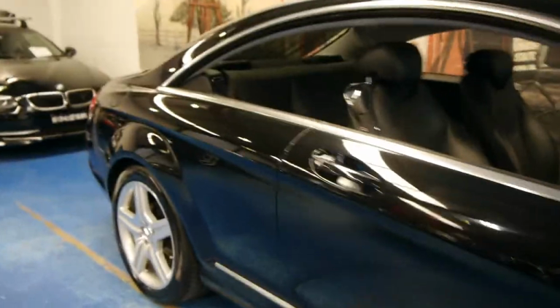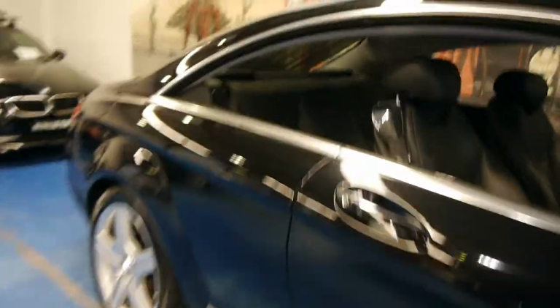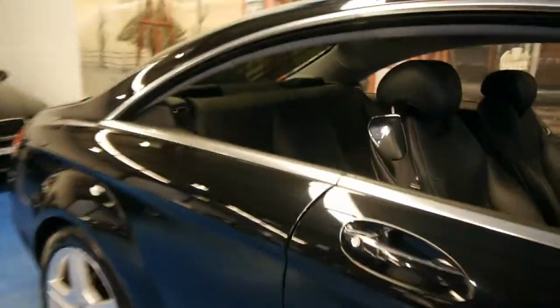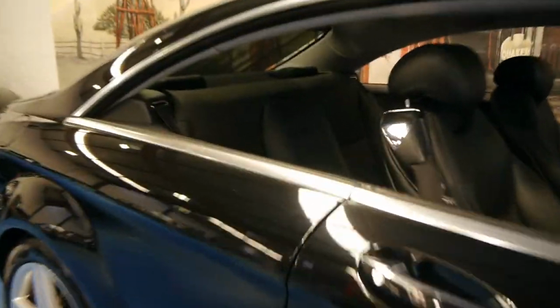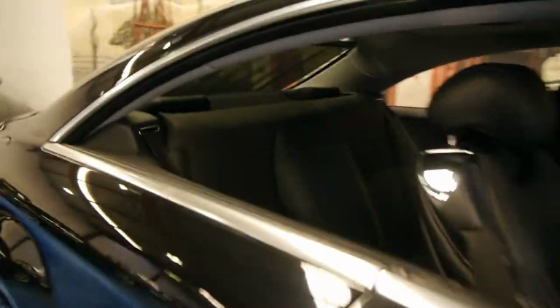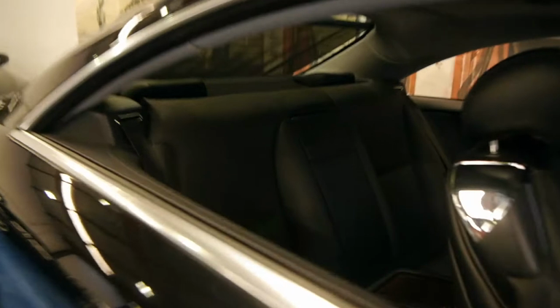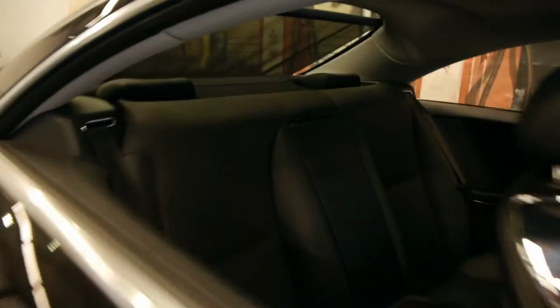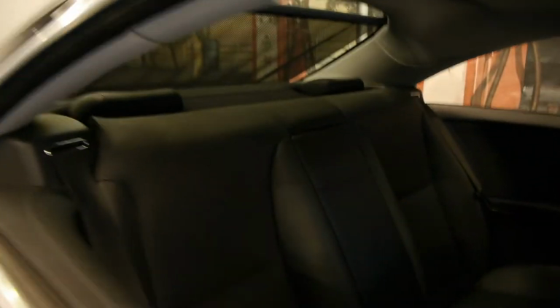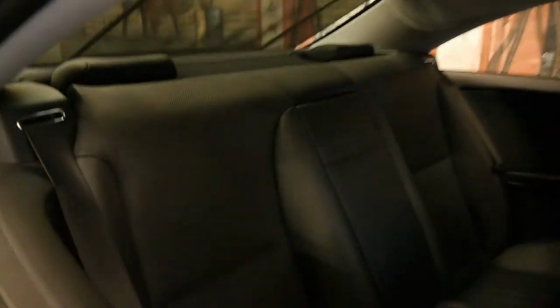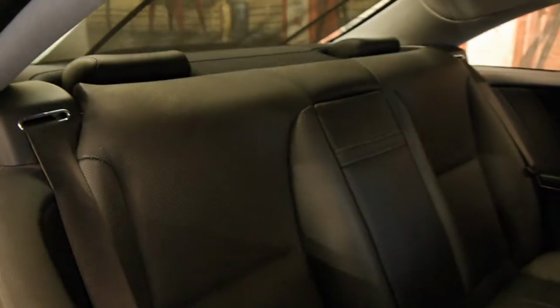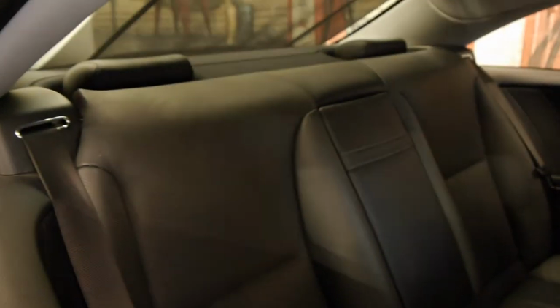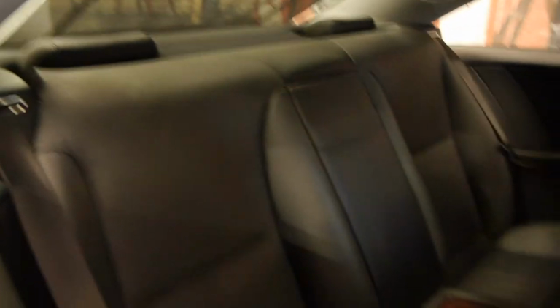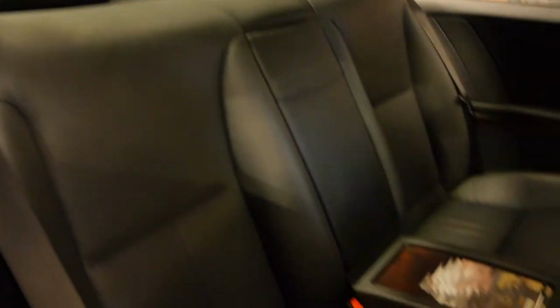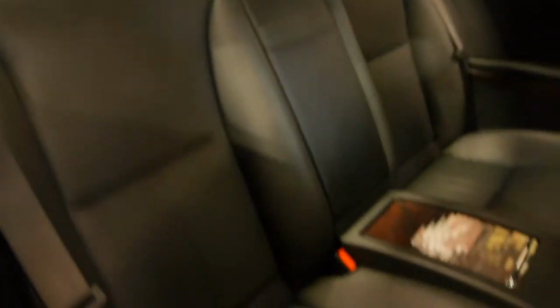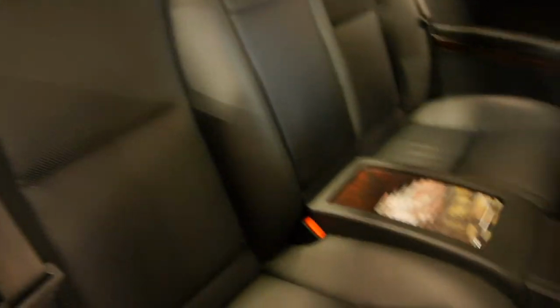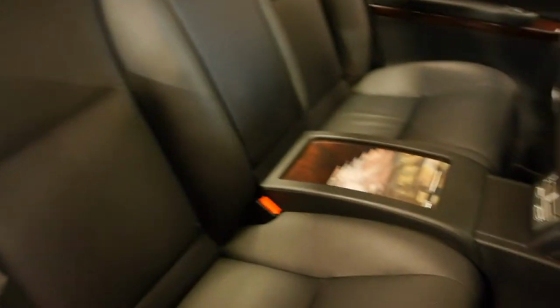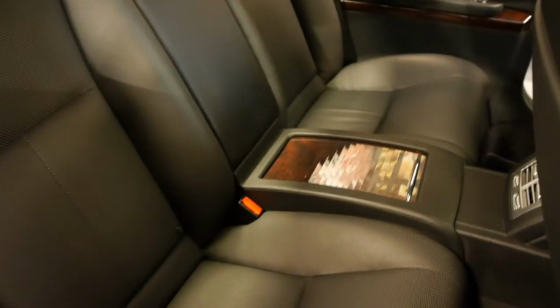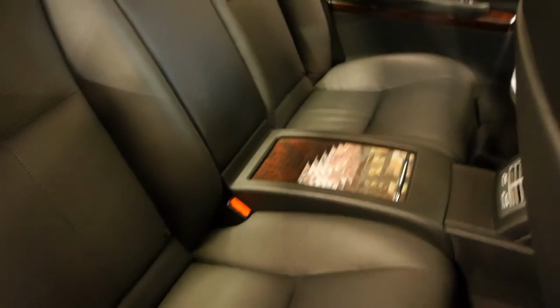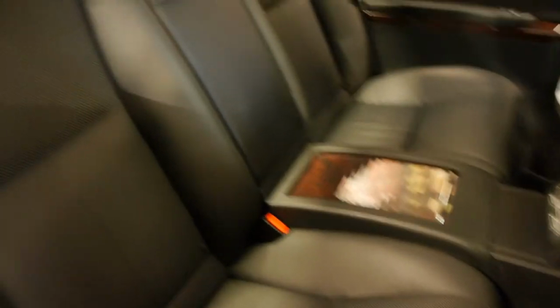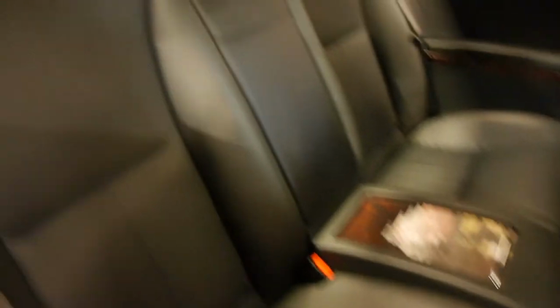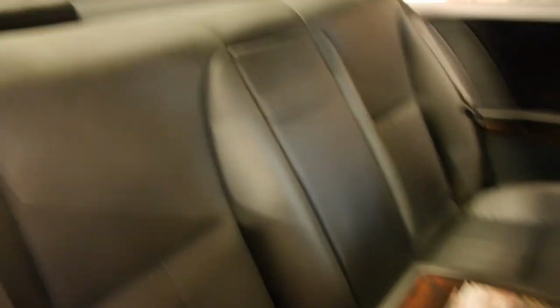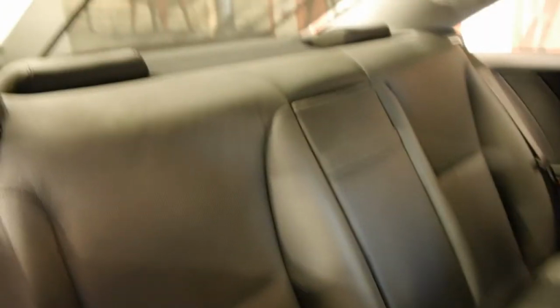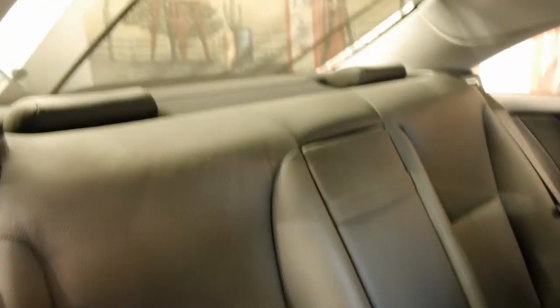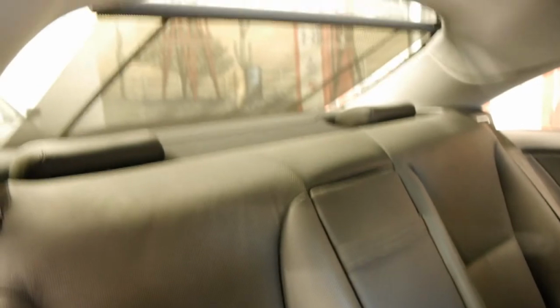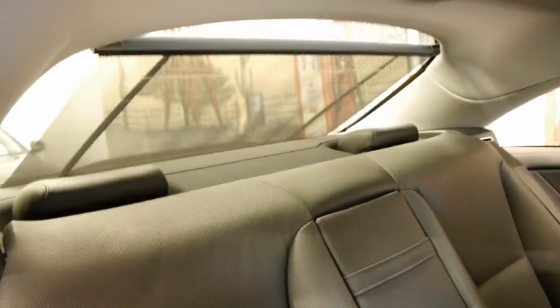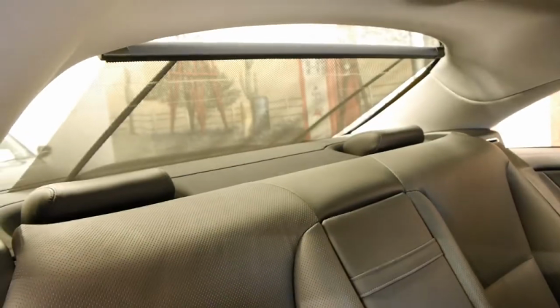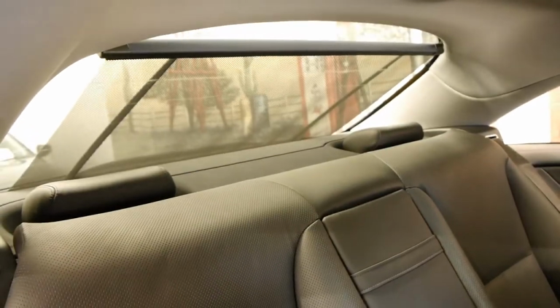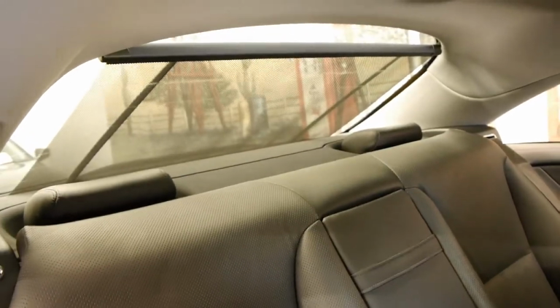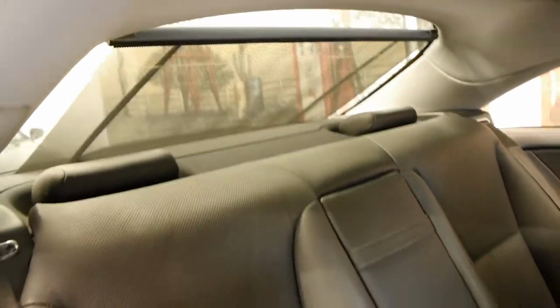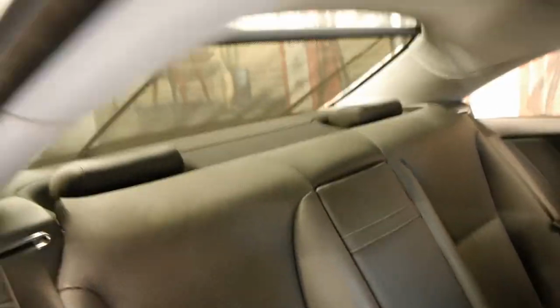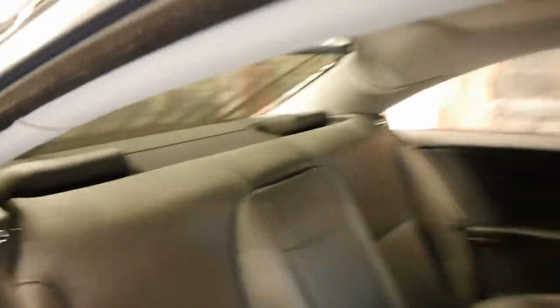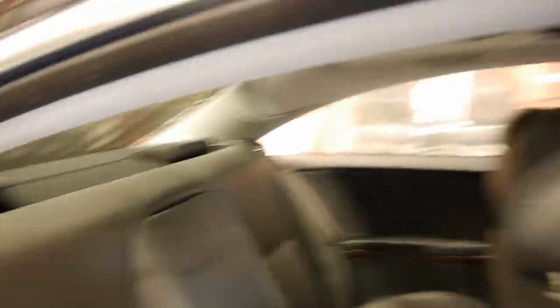Another couple of cool features: in the back, those headrests are electronic to come up and down, the wood grain is nice, and up the back you've got that electric blind as well.